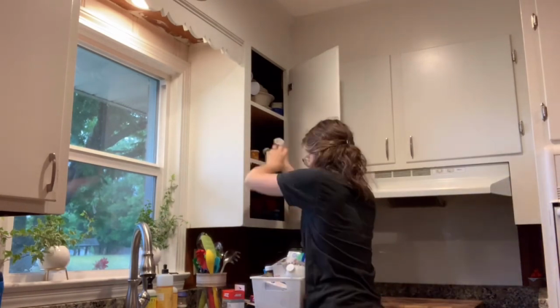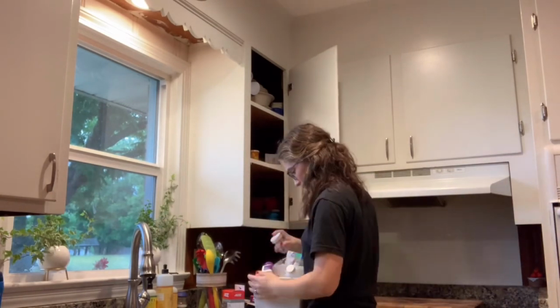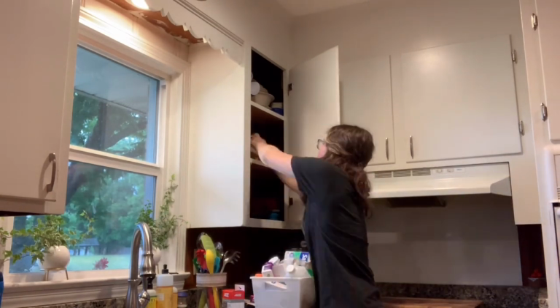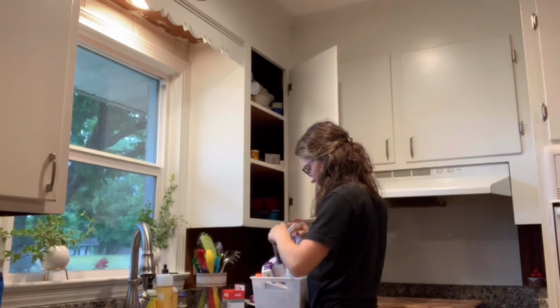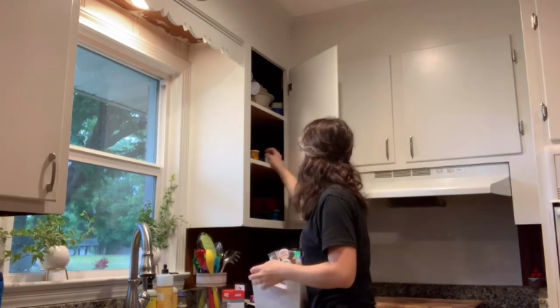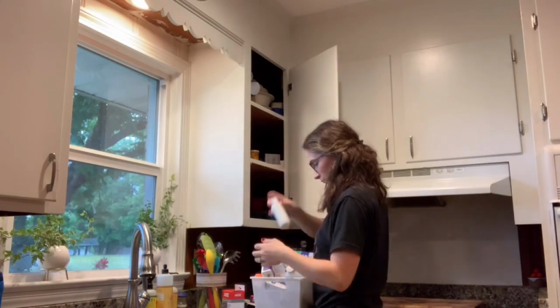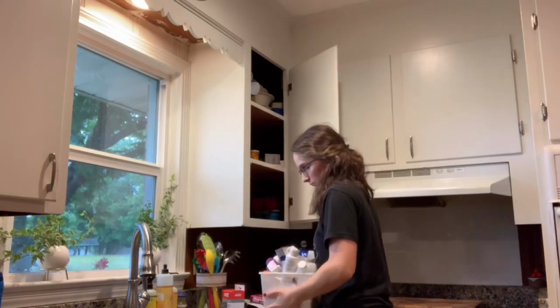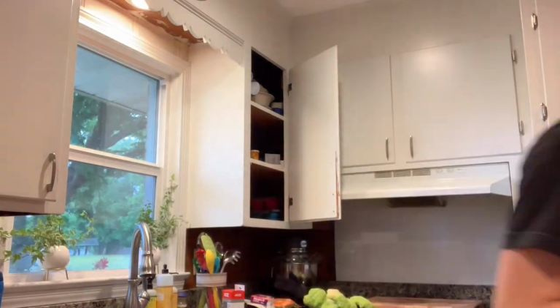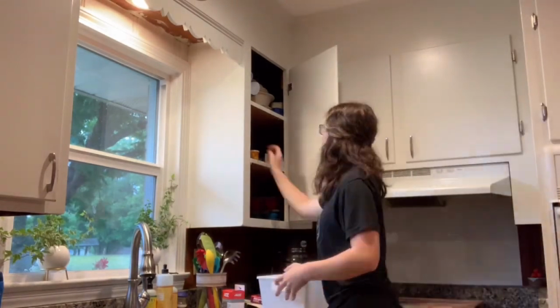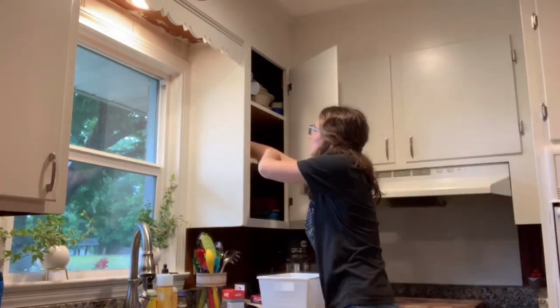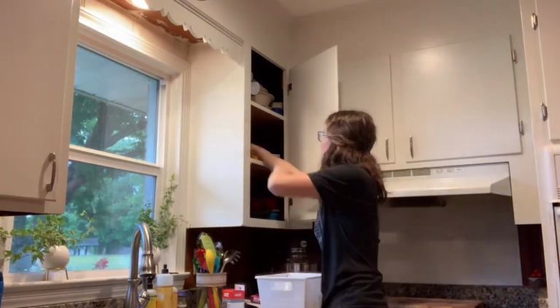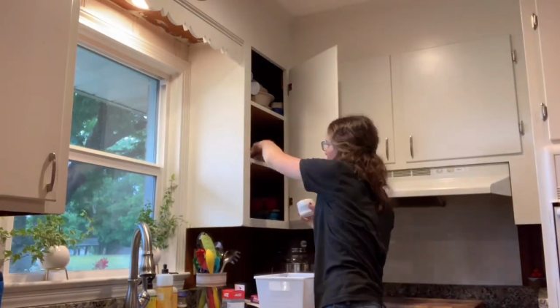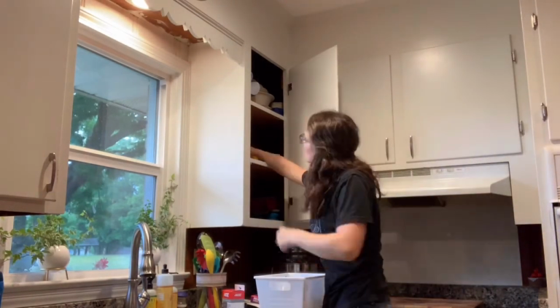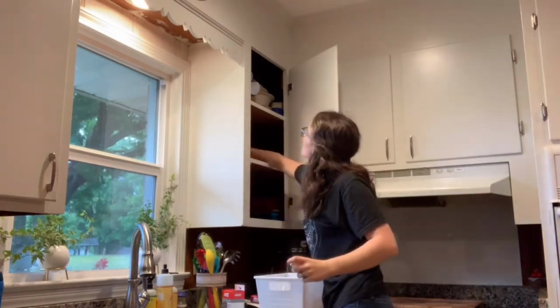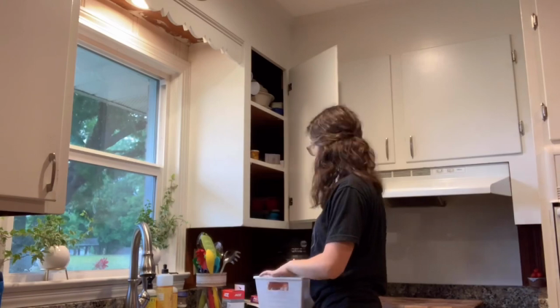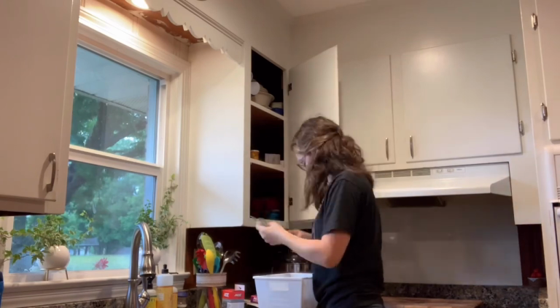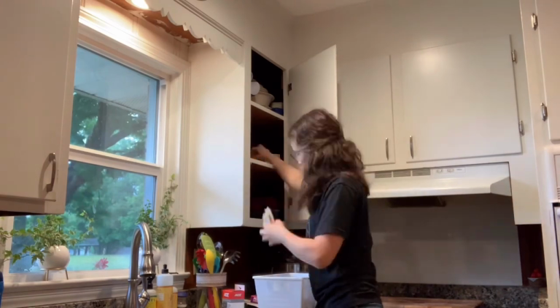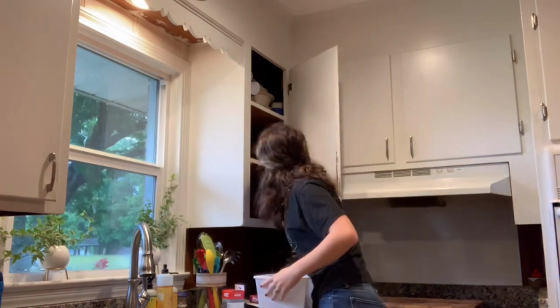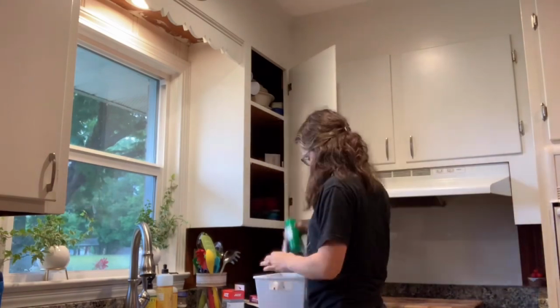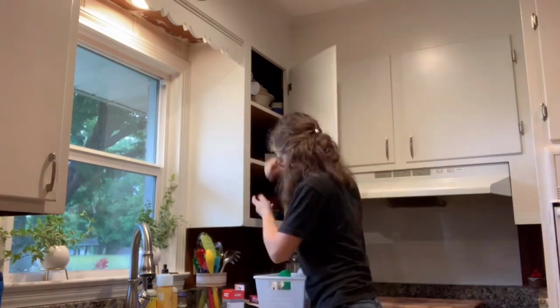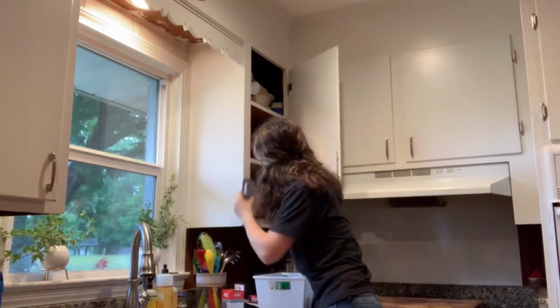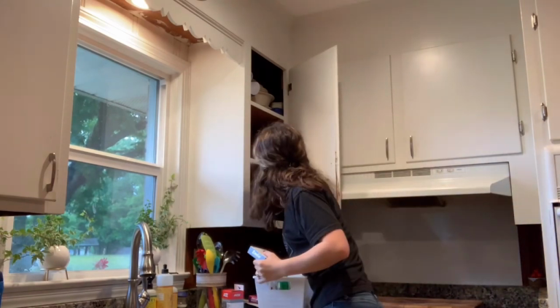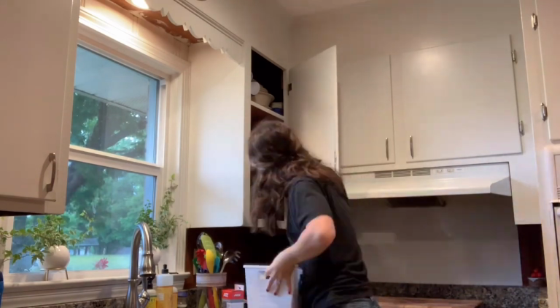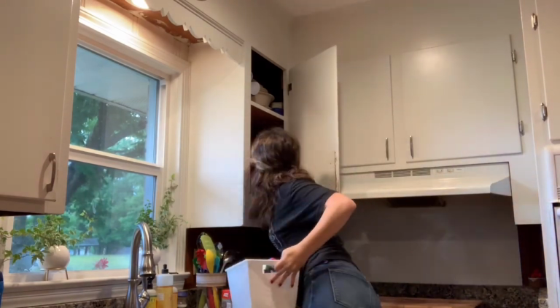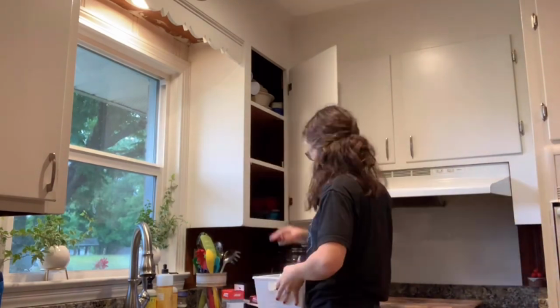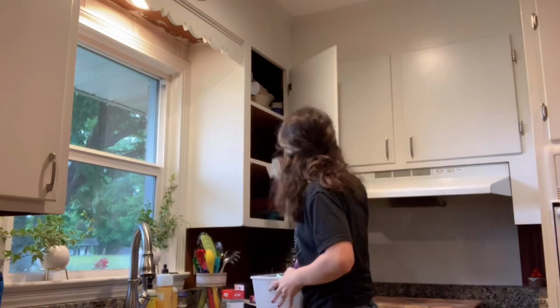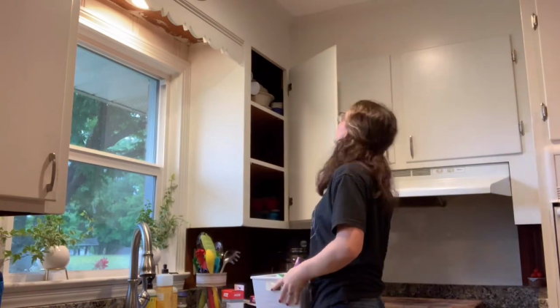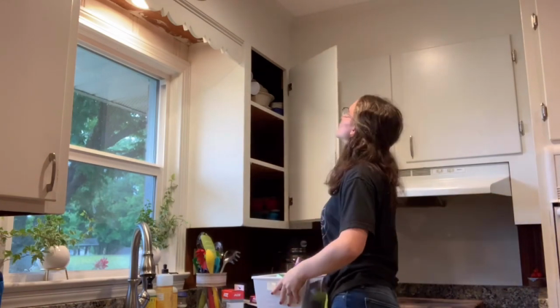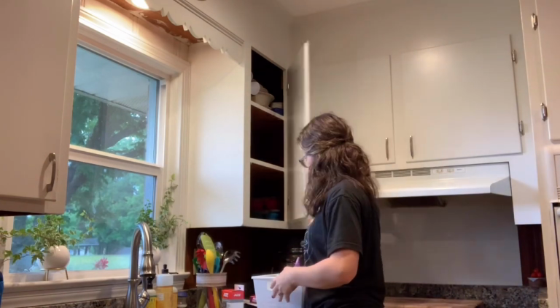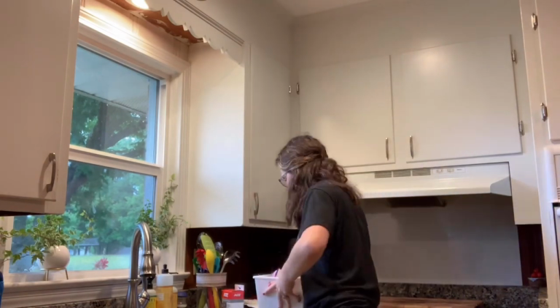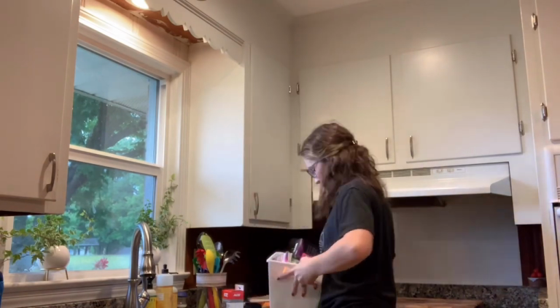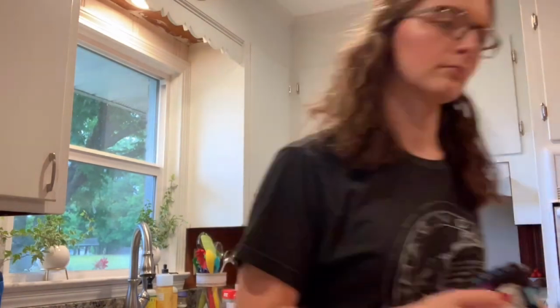So I'm putting all the stuff that was in the cabinet in this little white bin that I got and I'm taking it to my office area just so I can have a table and not have everything all over the kitchen counter. I knew this was just going to take a little bit of time so I wanted to have somewhere to sit down and be comfortable.